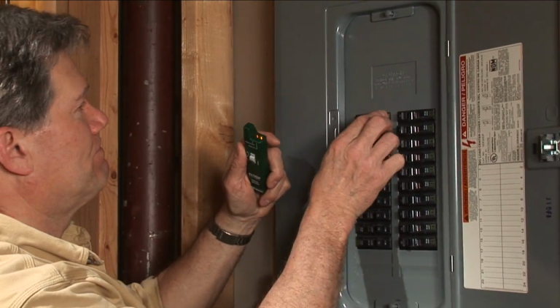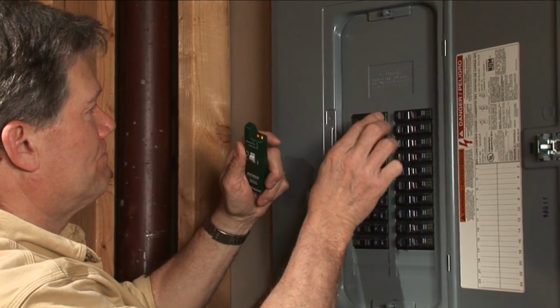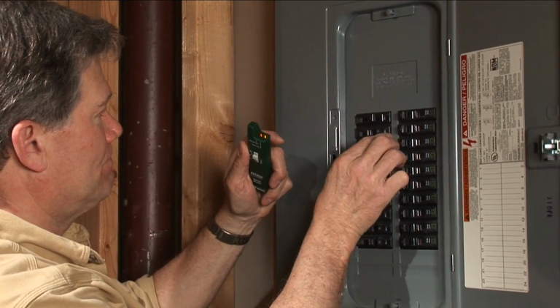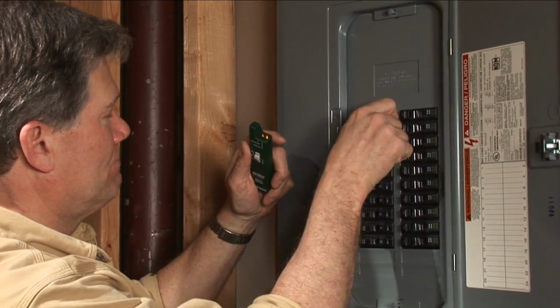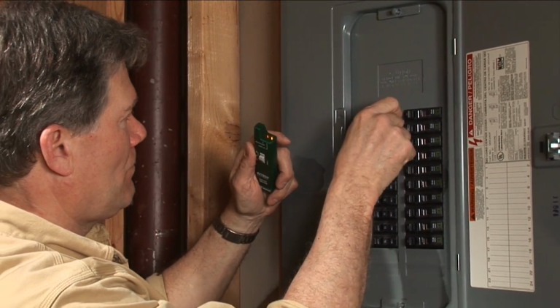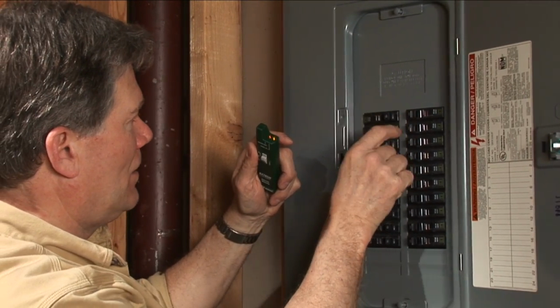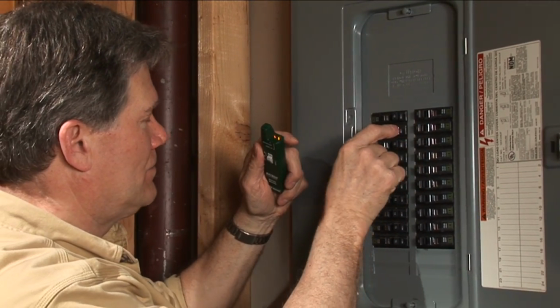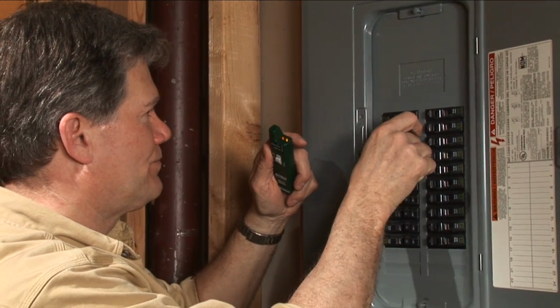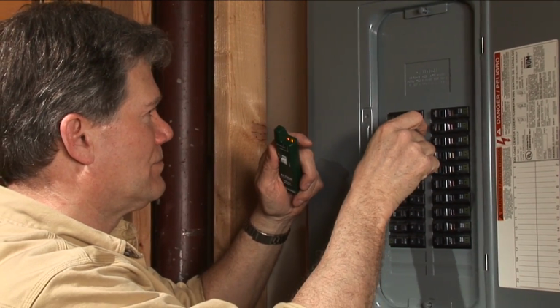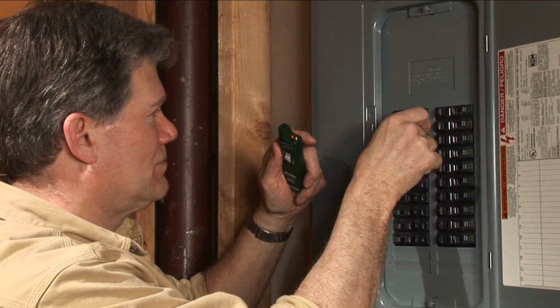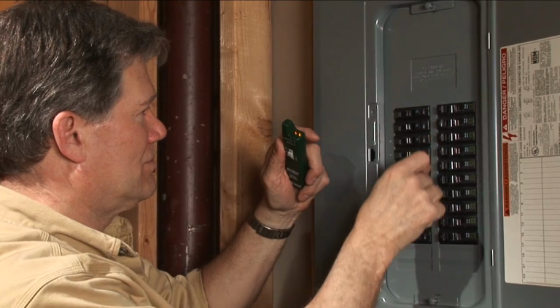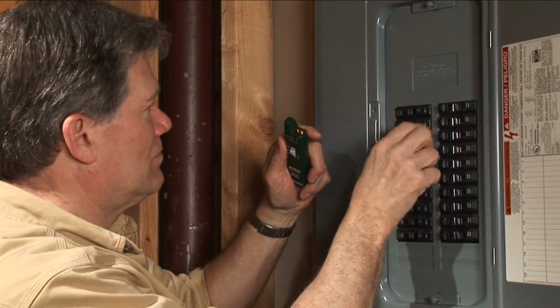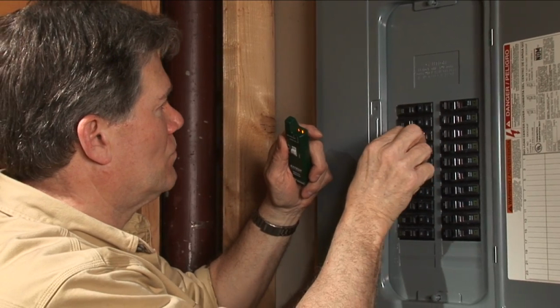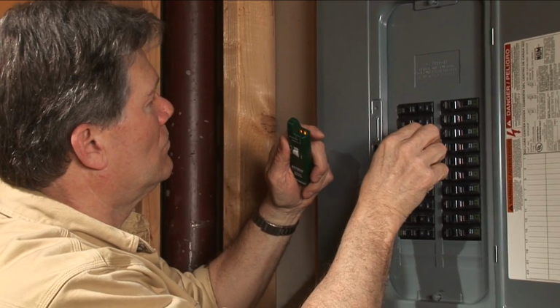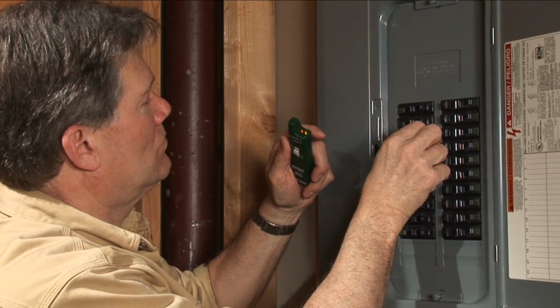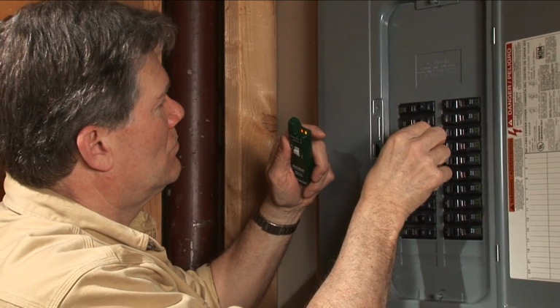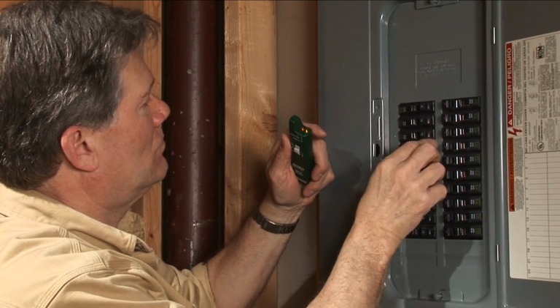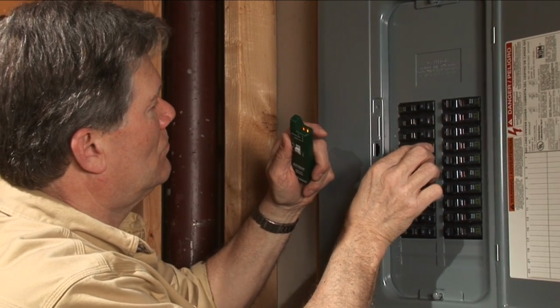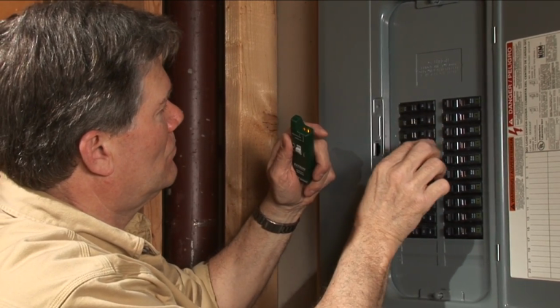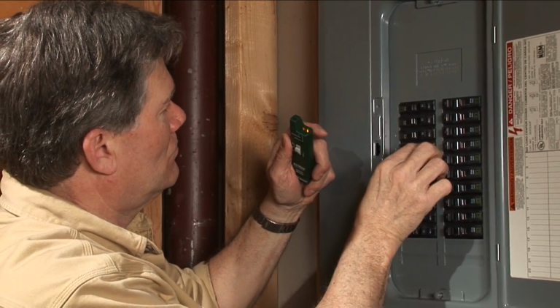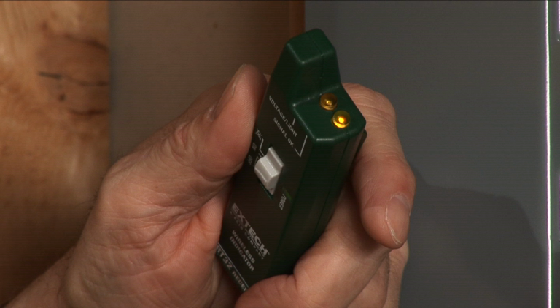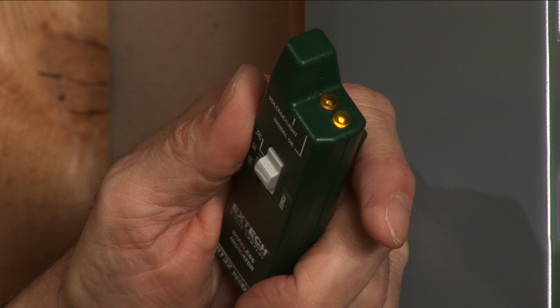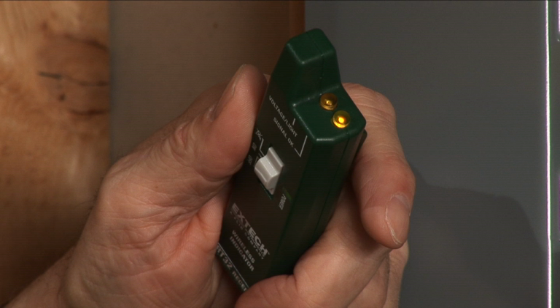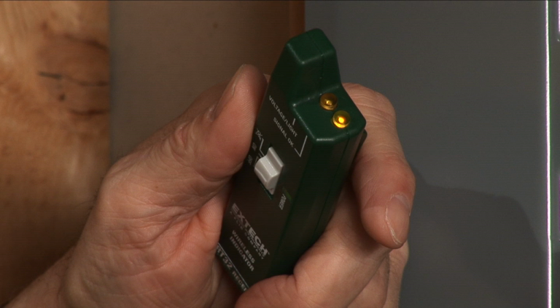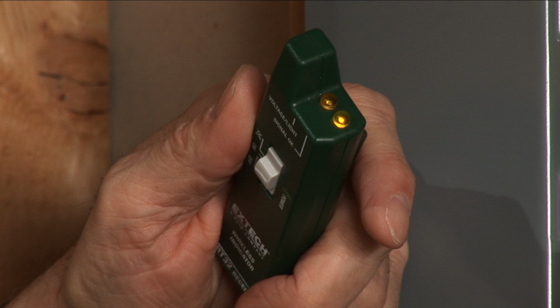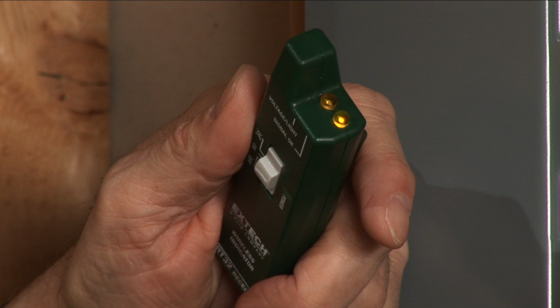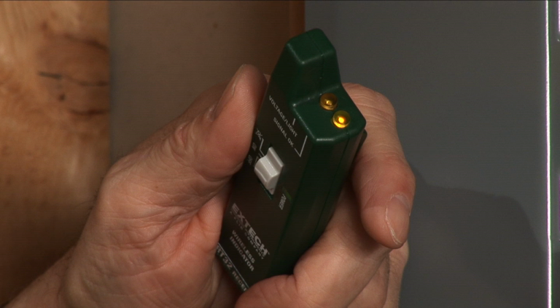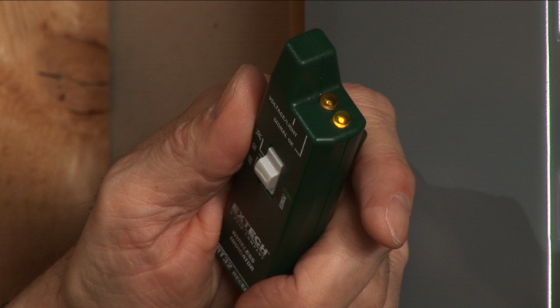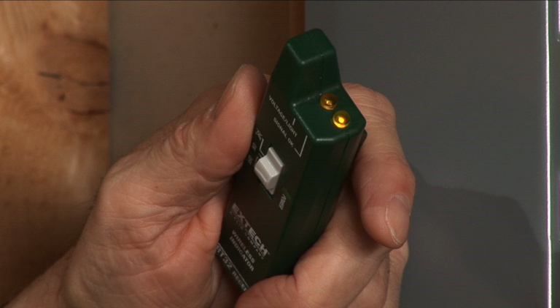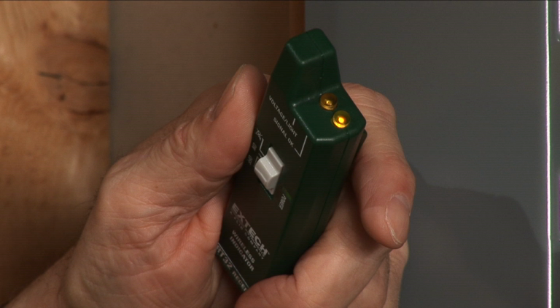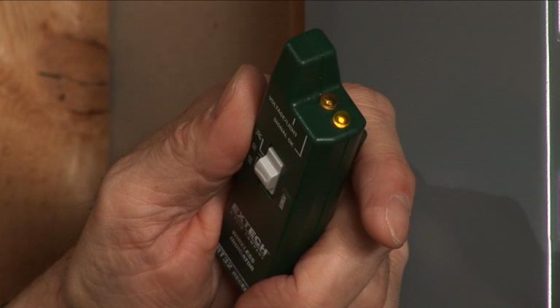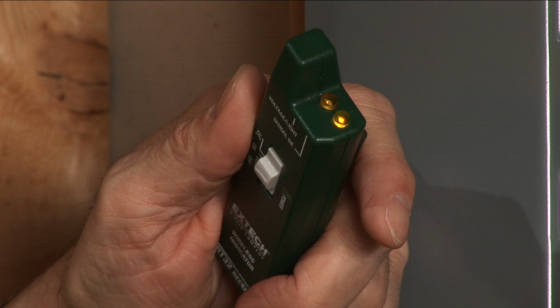Sequentially switch breakers on and off. Once power to the circuit or cable which the transmitter is clamped onto is interrupted, the tone alert will stop and the amber LED will go off, thereby identifying the cable.